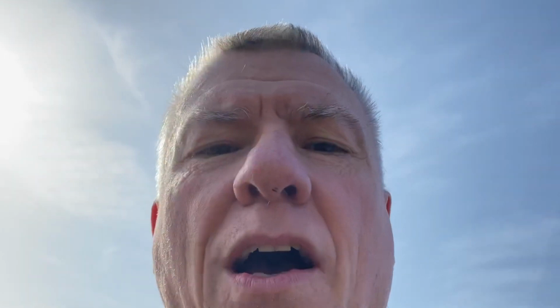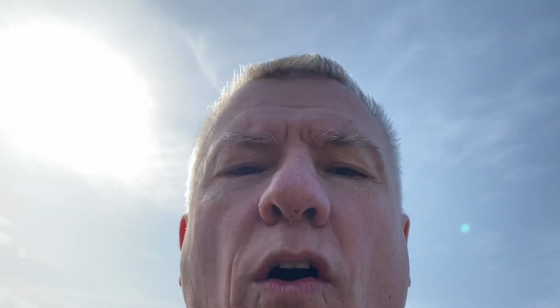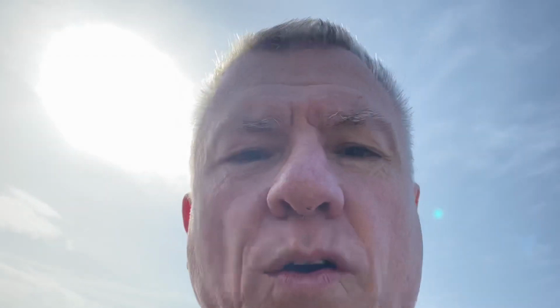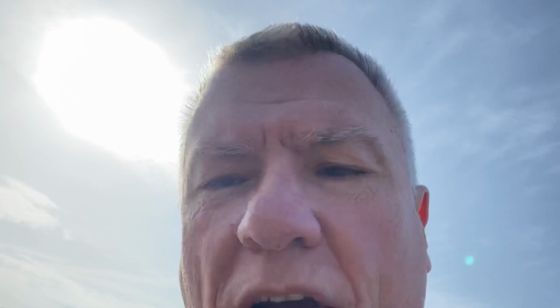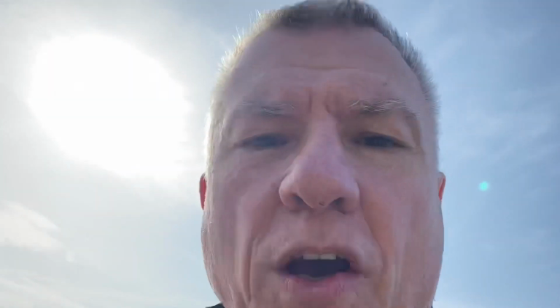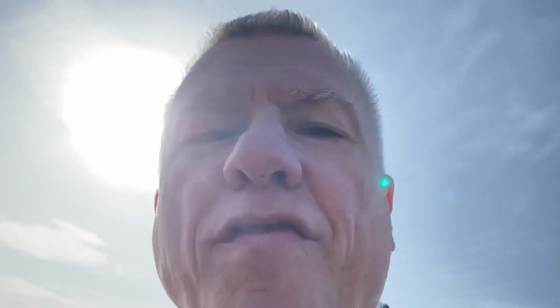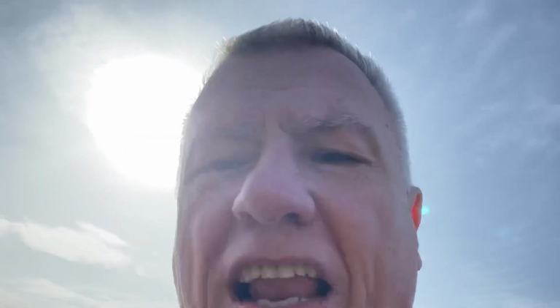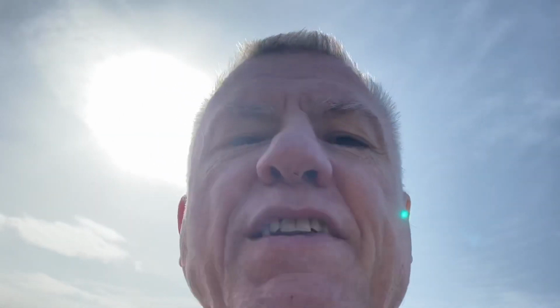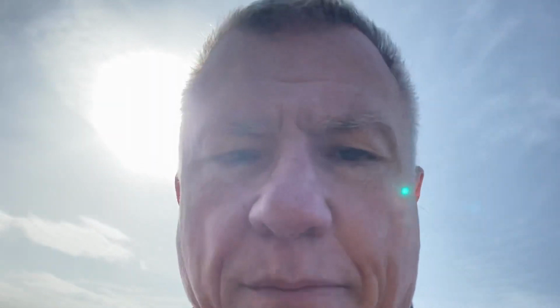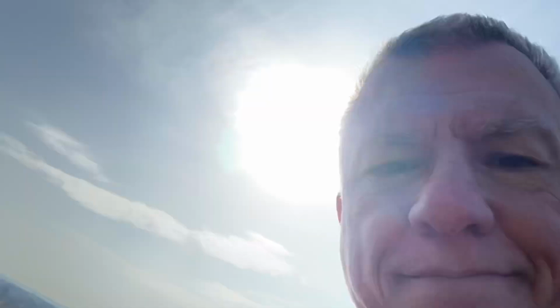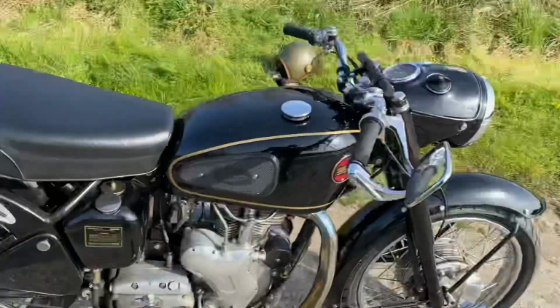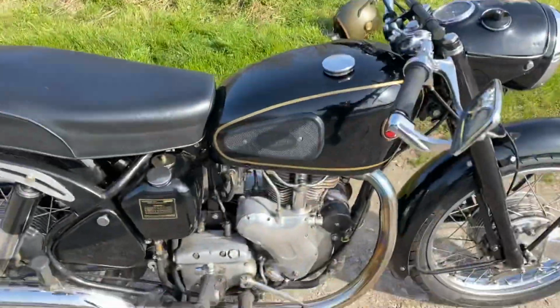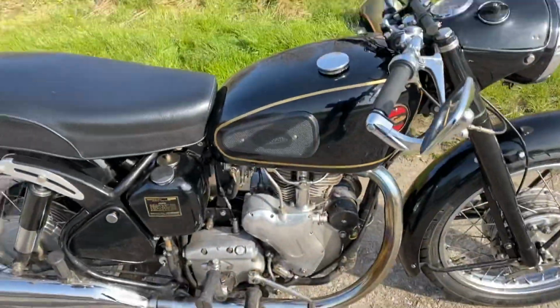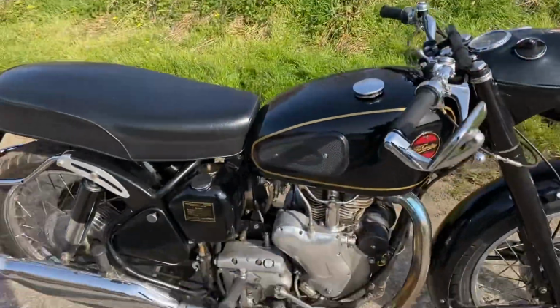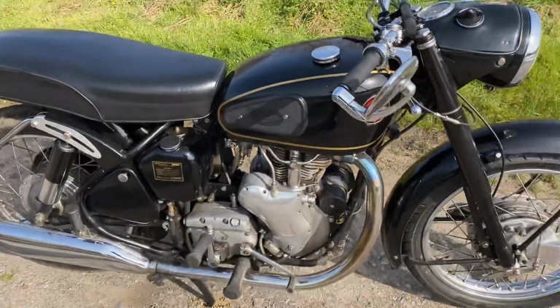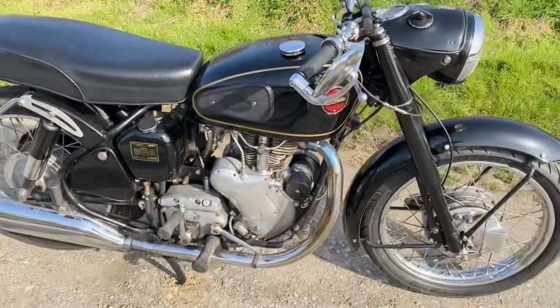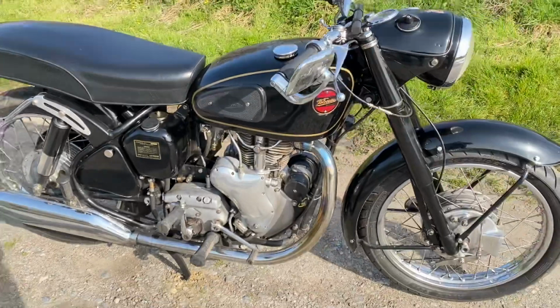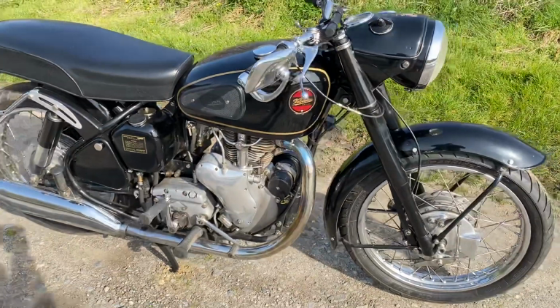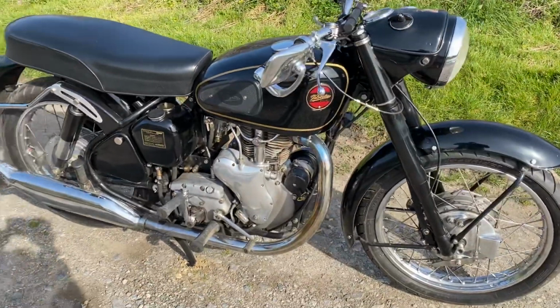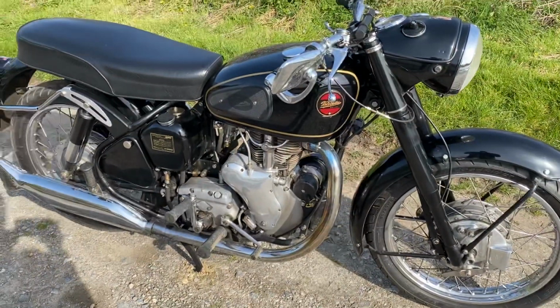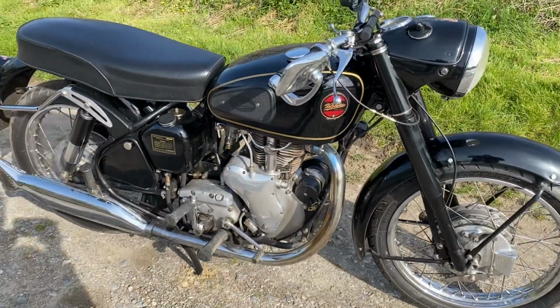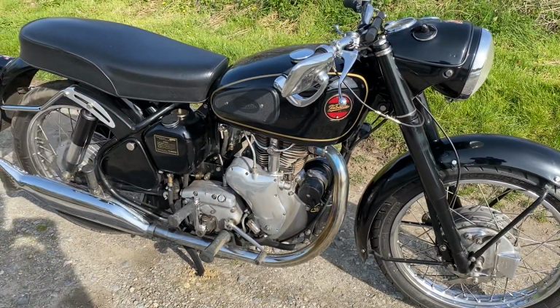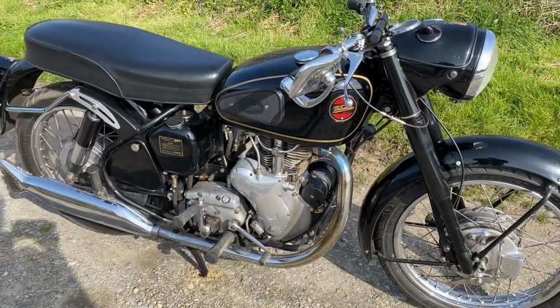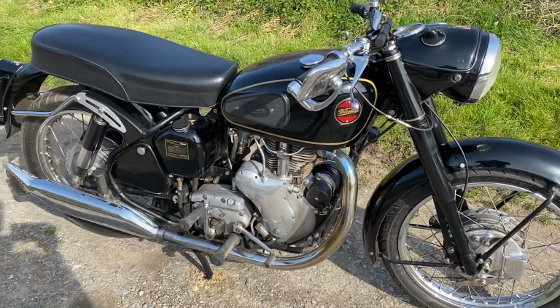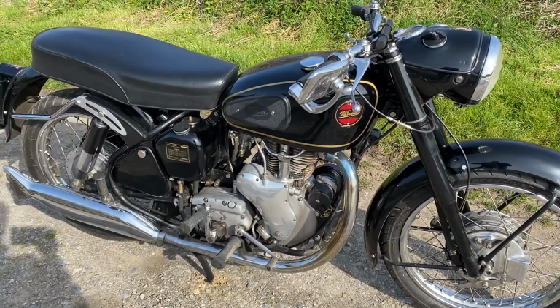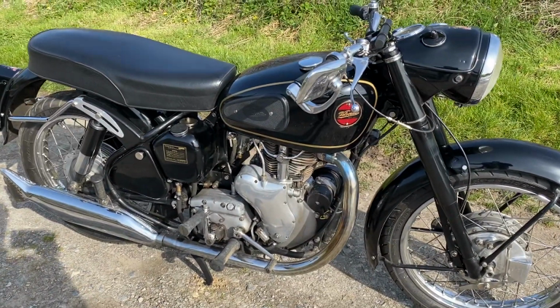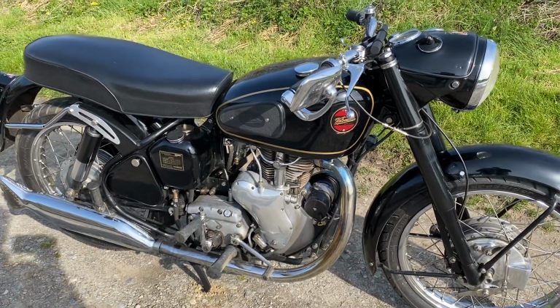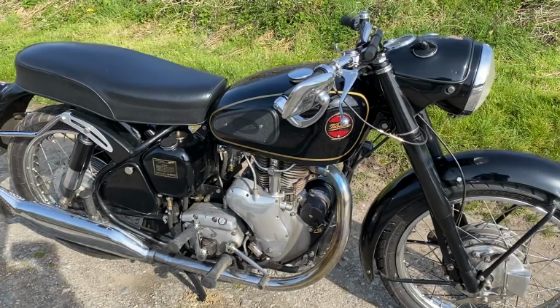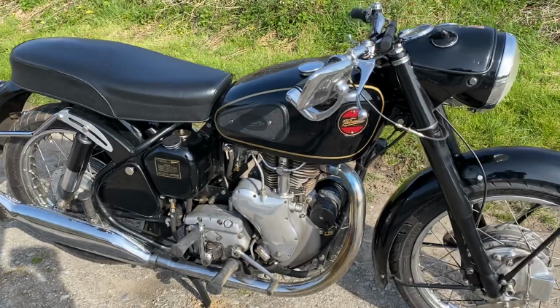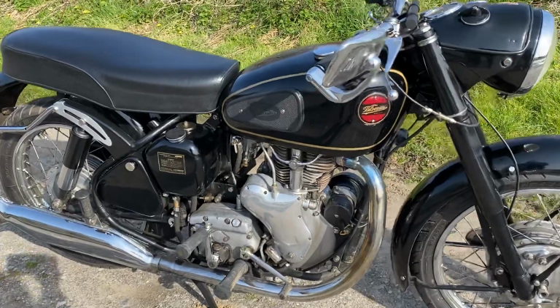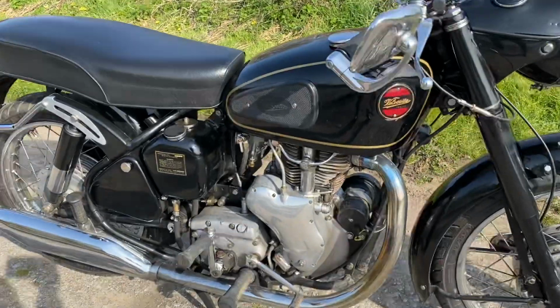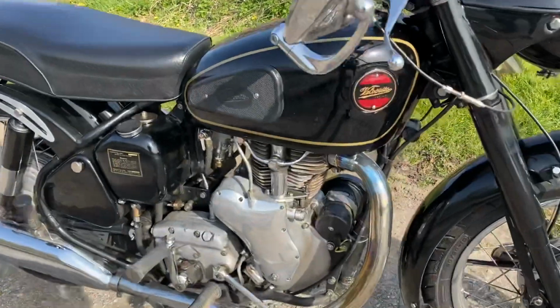Welcome to a quick review of the Velocette Venom. The Venom was the post-war version of Velocette's famous long-lasting line of sporting singles.